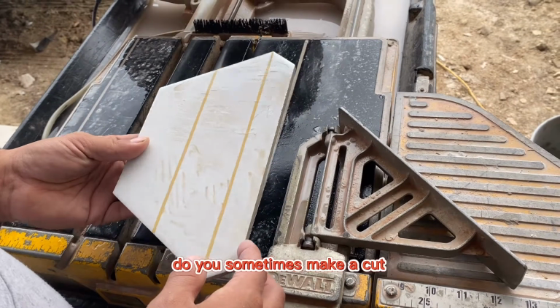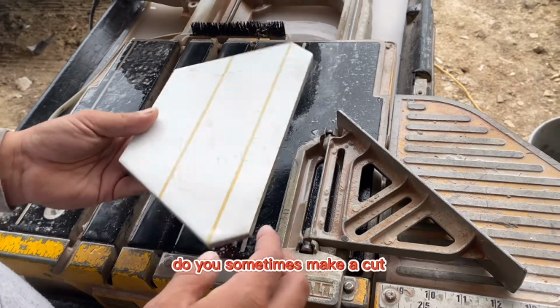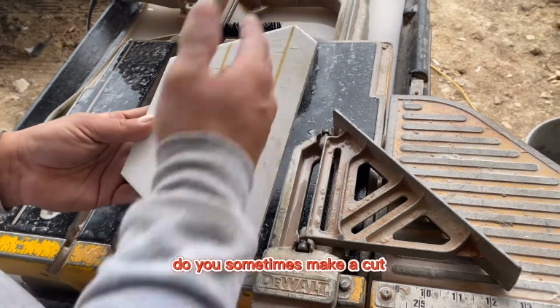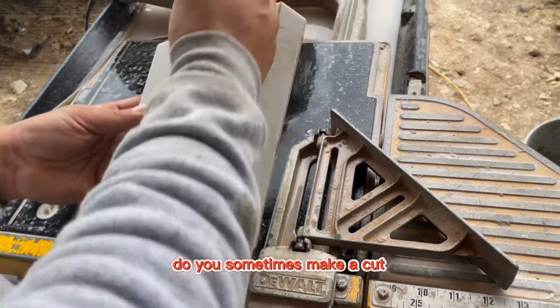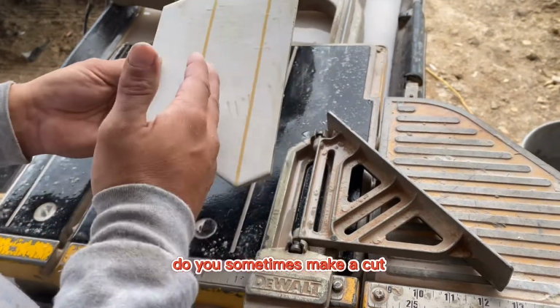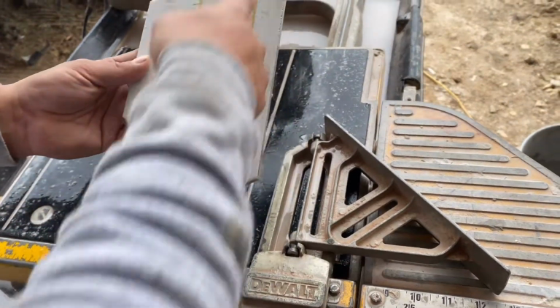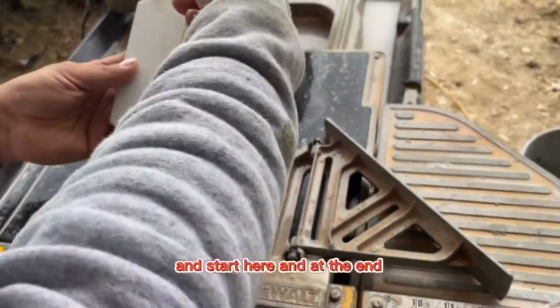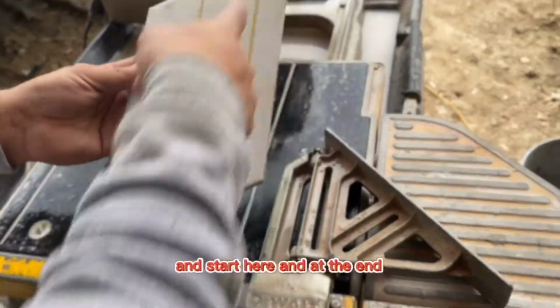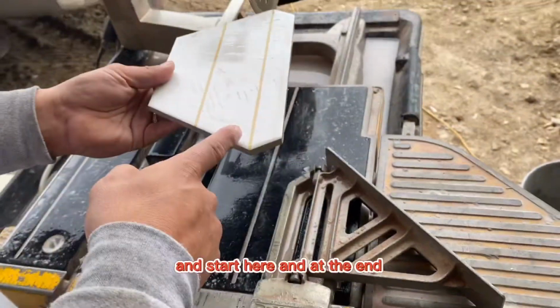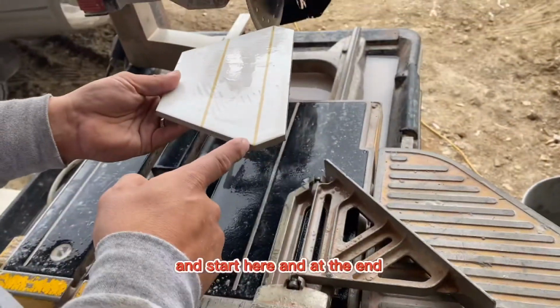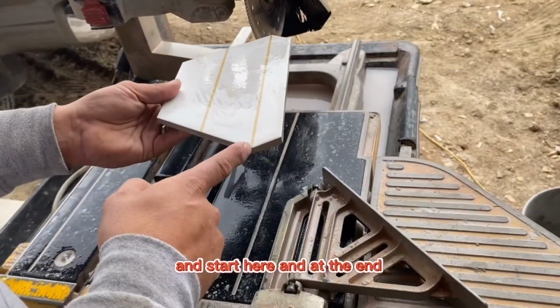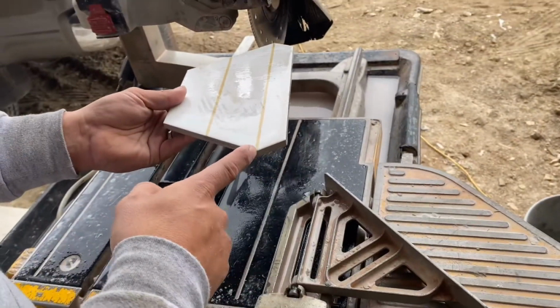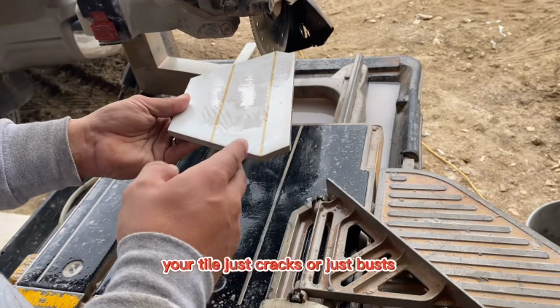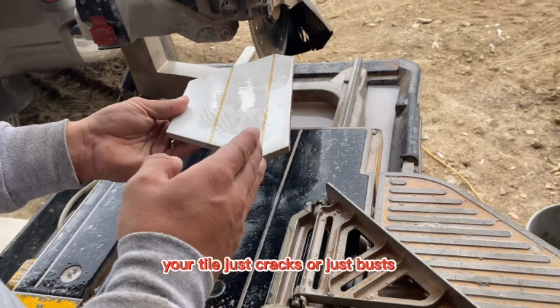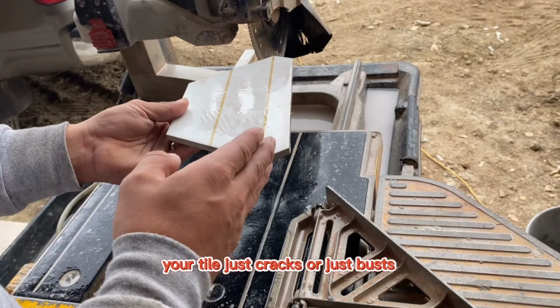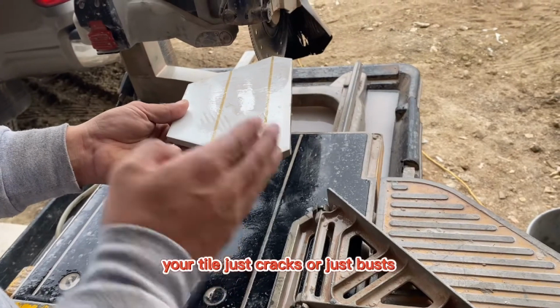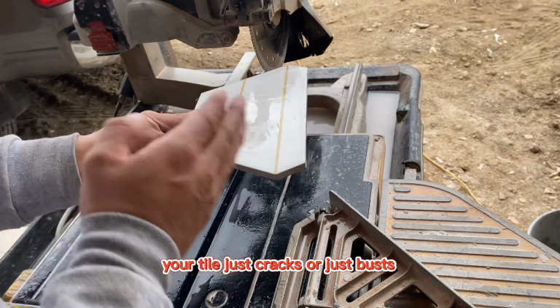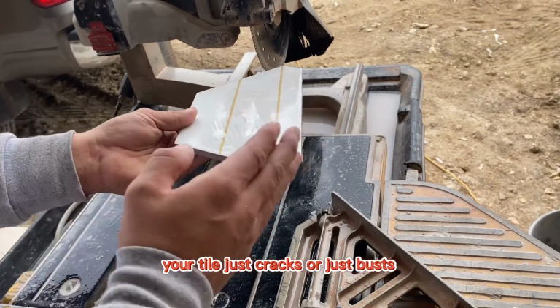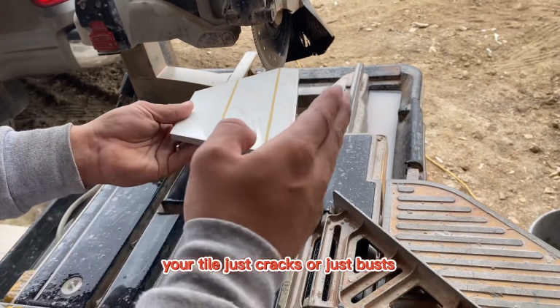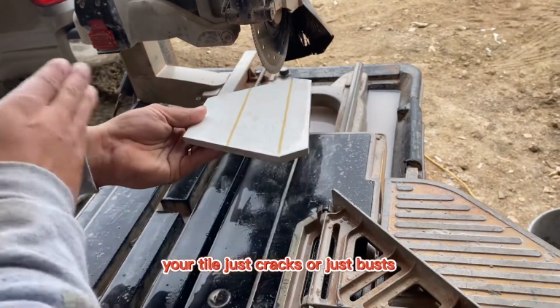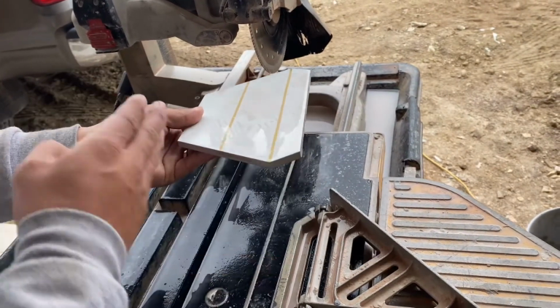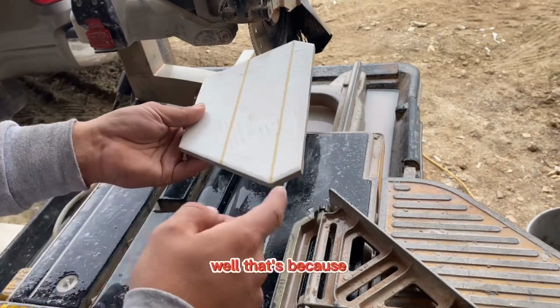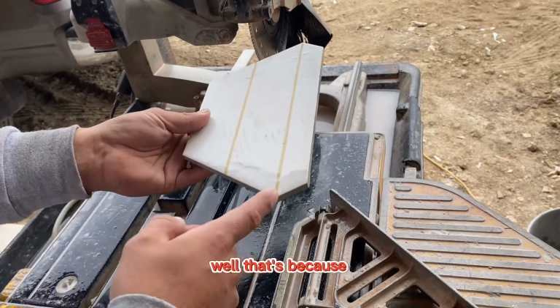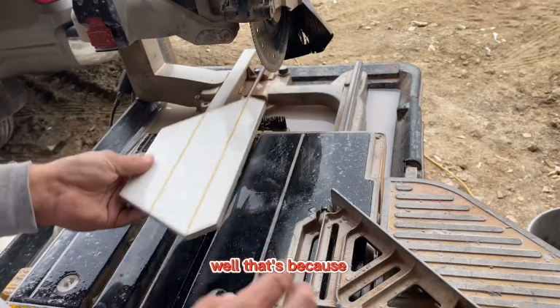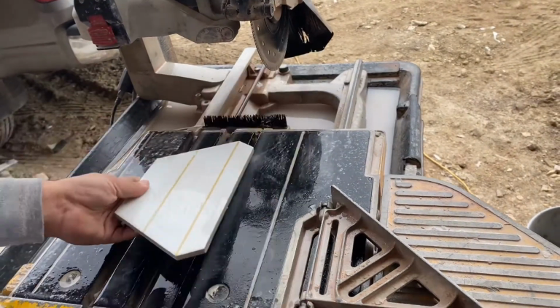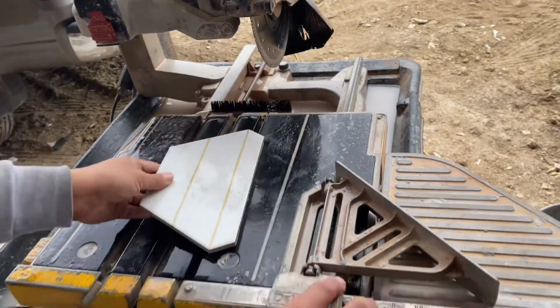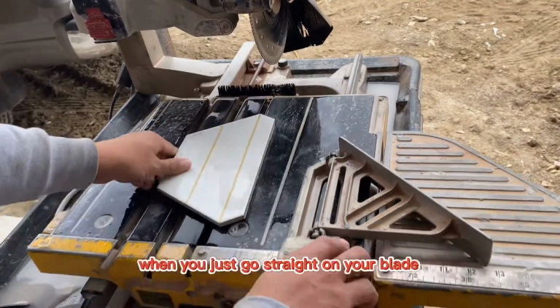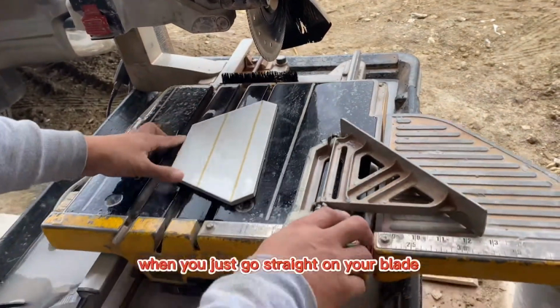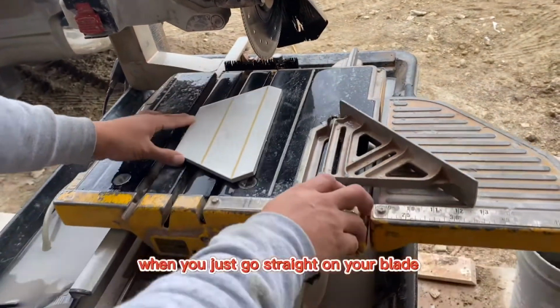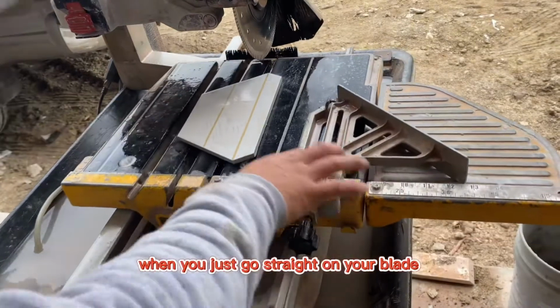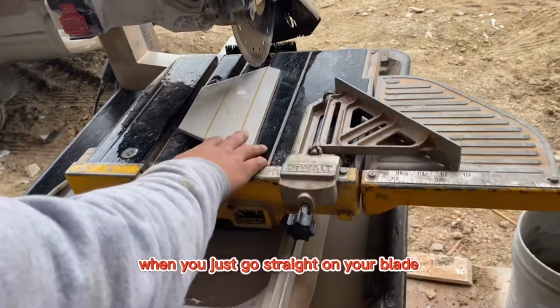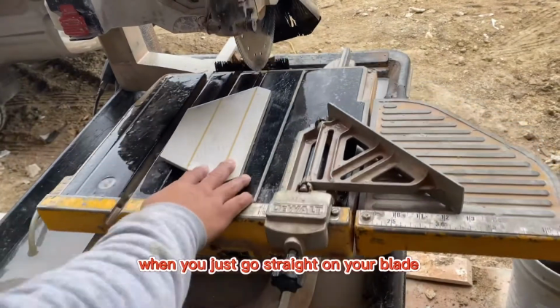Do you sometimes make a cut and start here, and at the end your tile just cracks or just busts? Well, that's because when you just go straight on your blade,